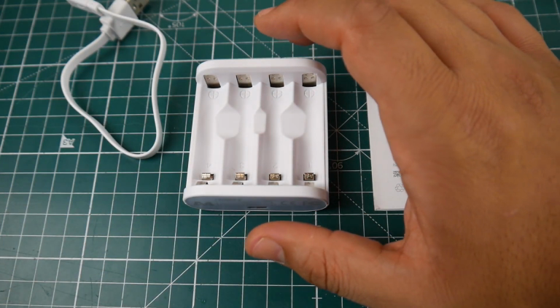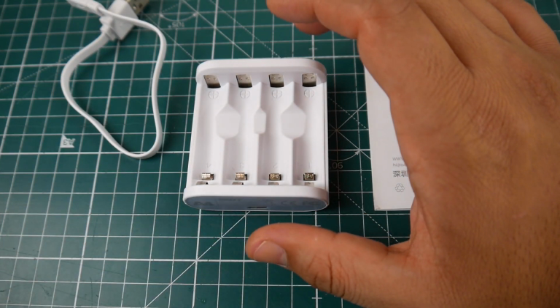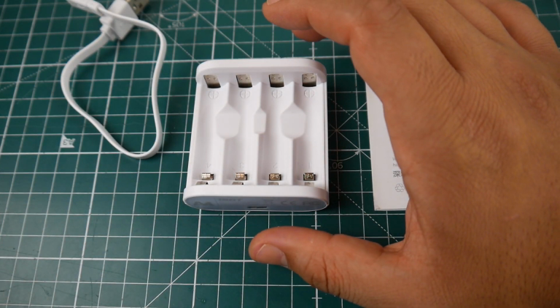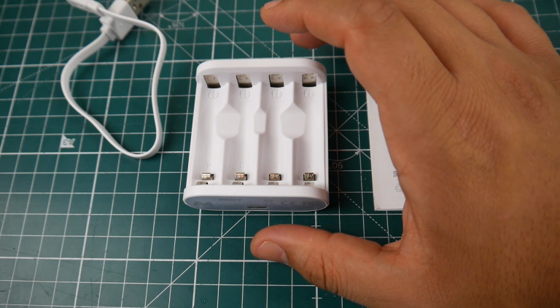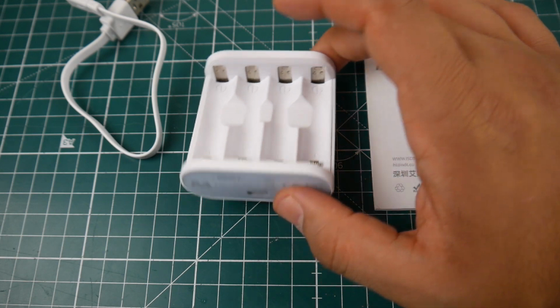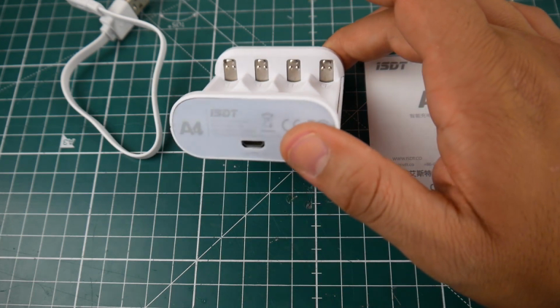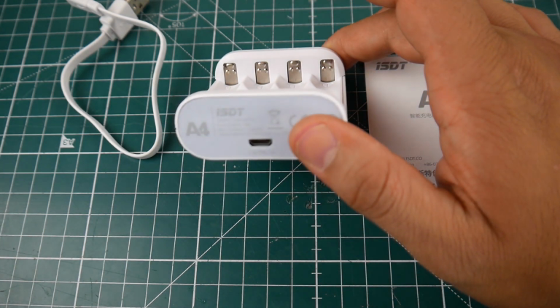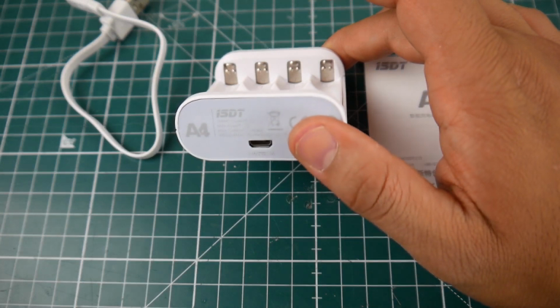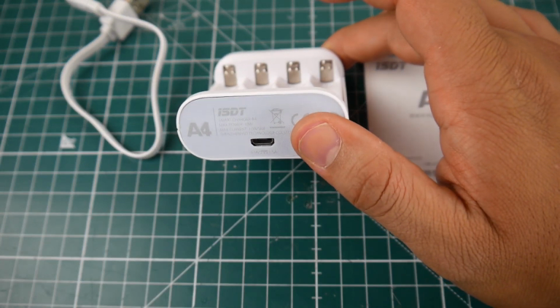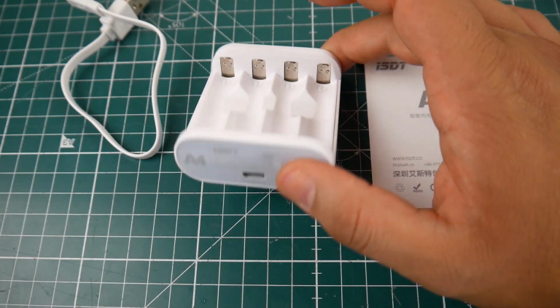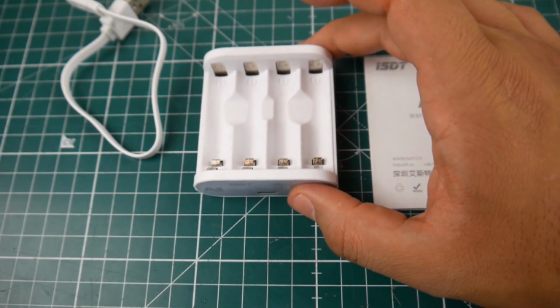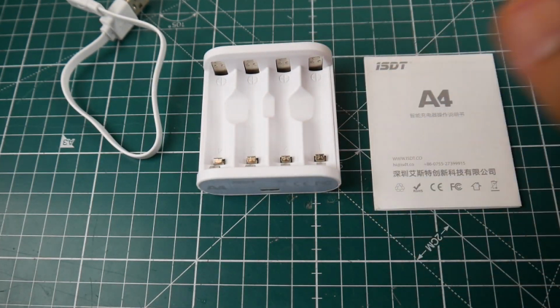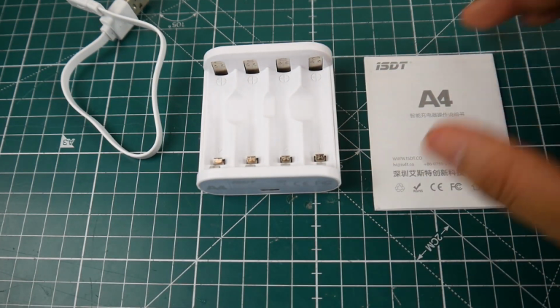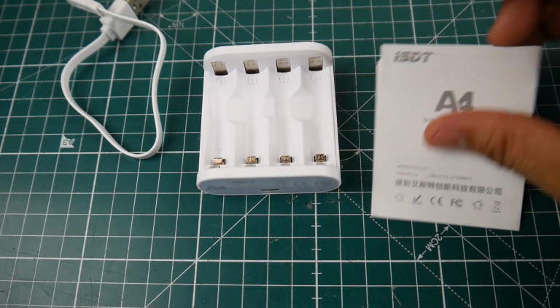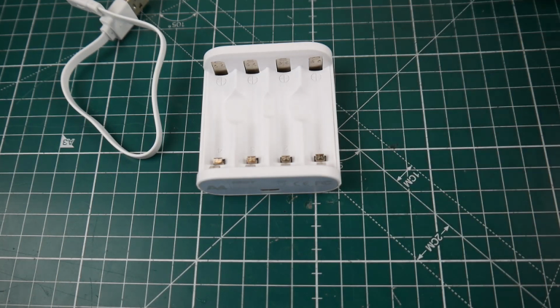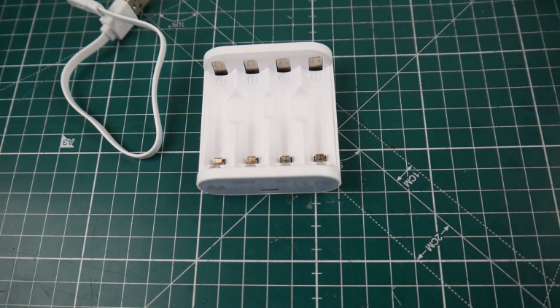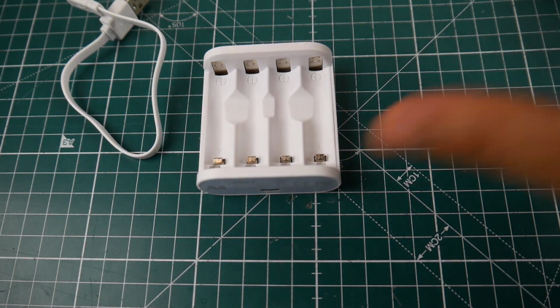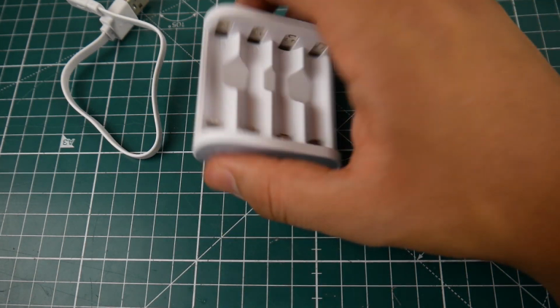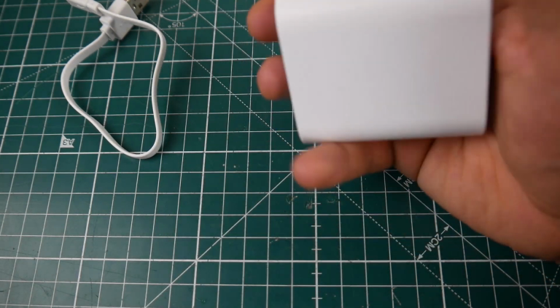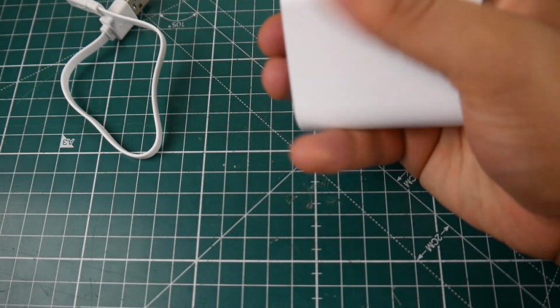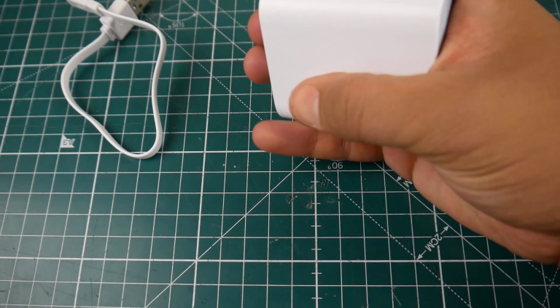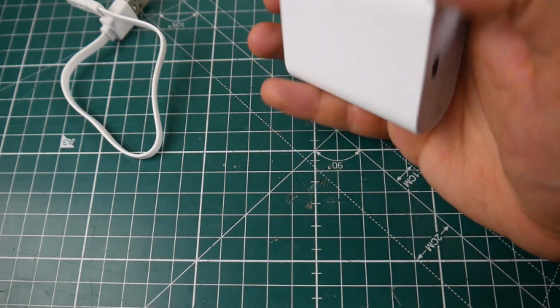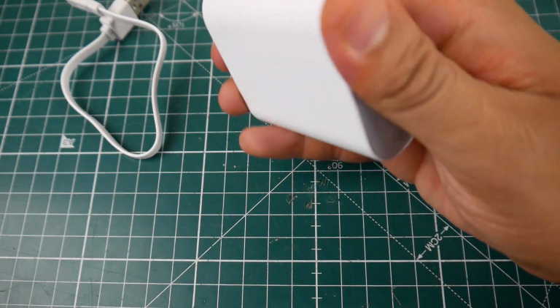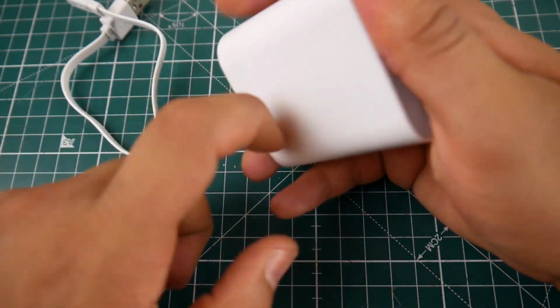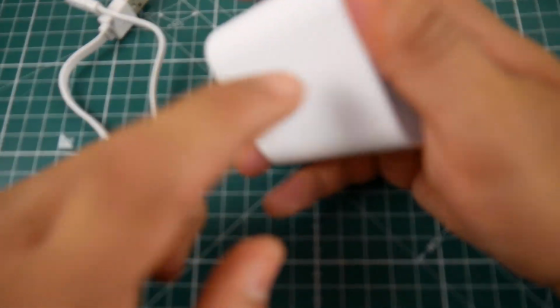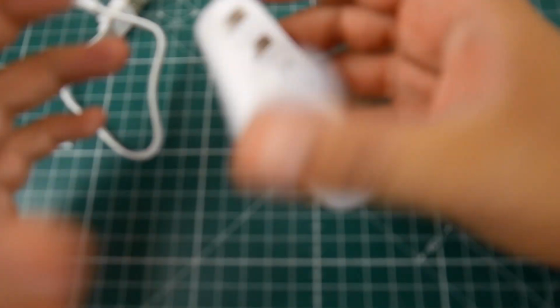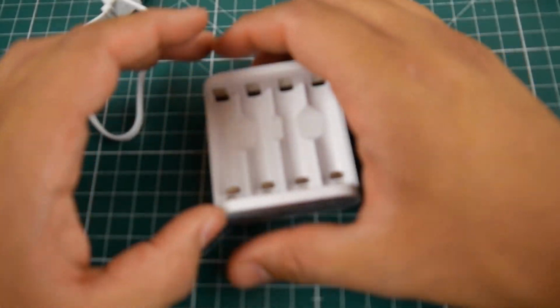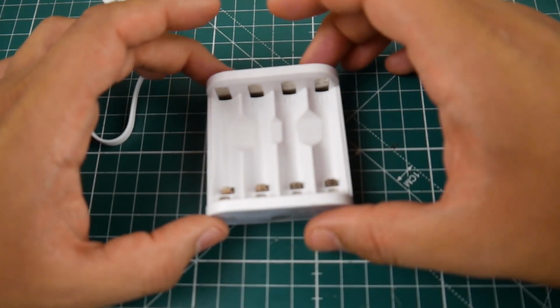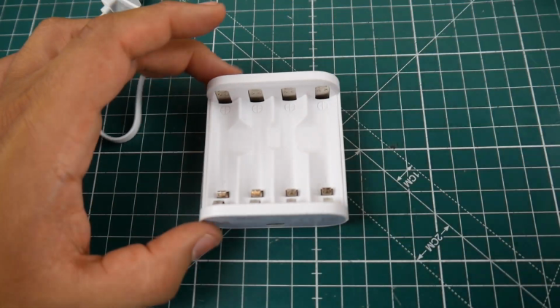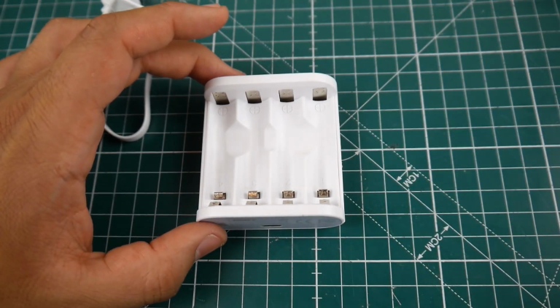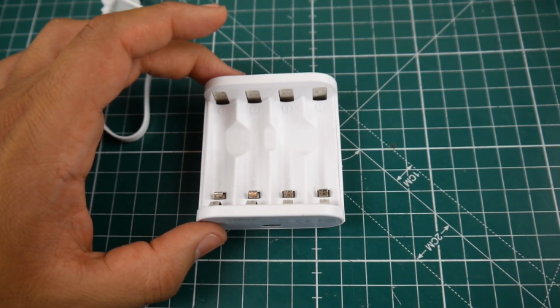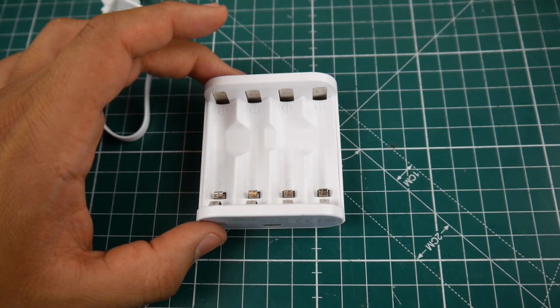Overall it's pretty basic. You just plug in a micro USB and it starts charging — pretty nice and really compact. It looks like good quality; it has a white plastic finish, kind of like iPhone products in a way.